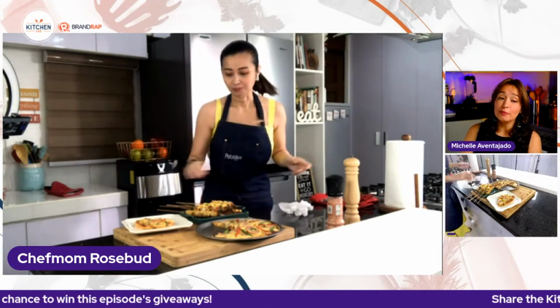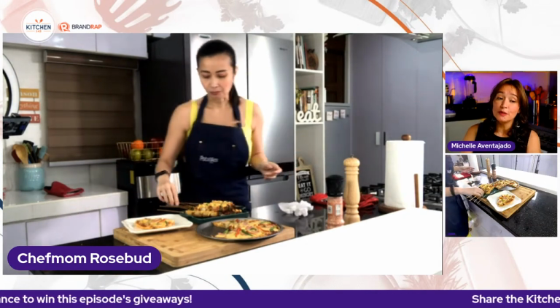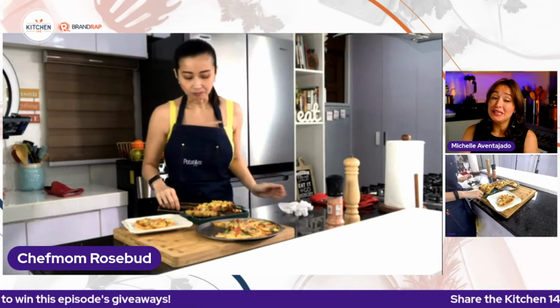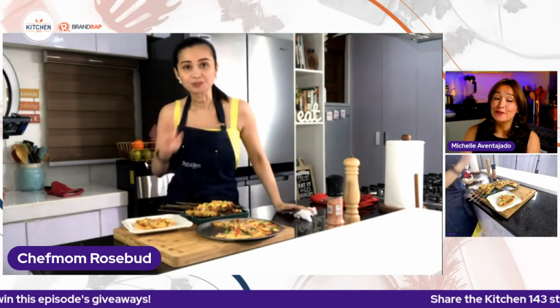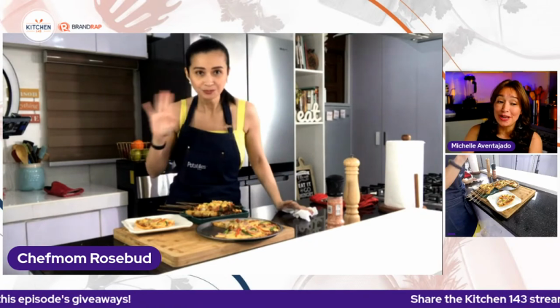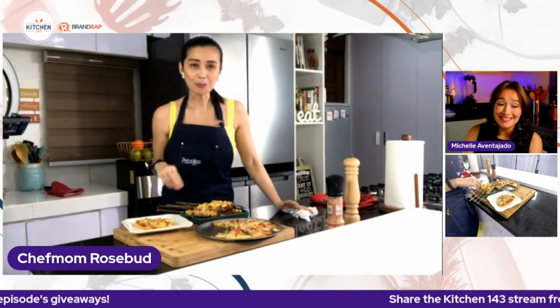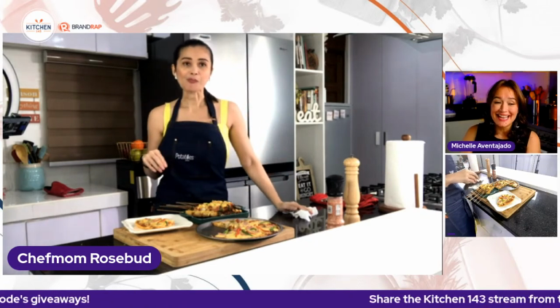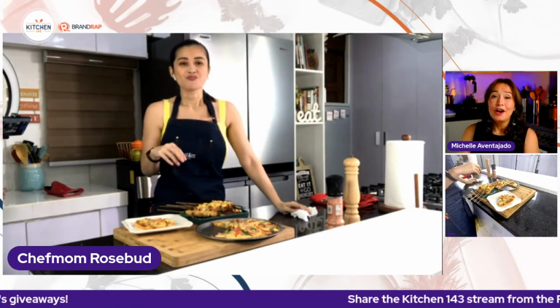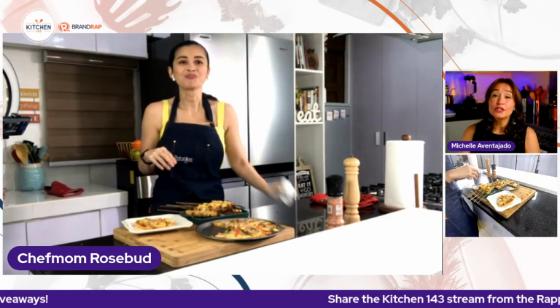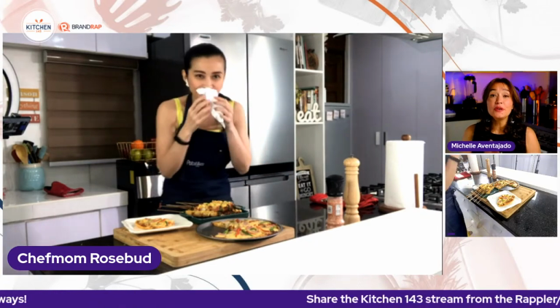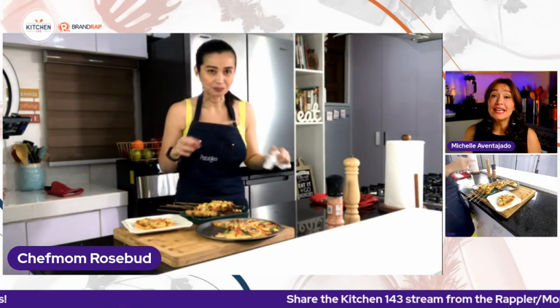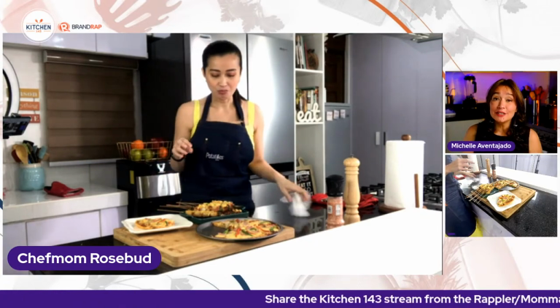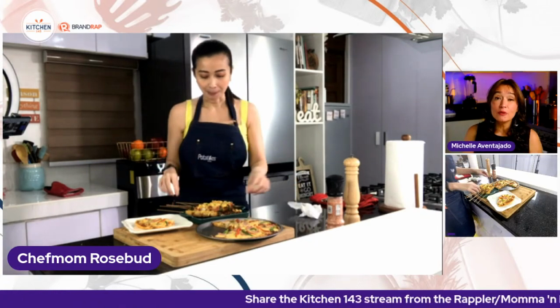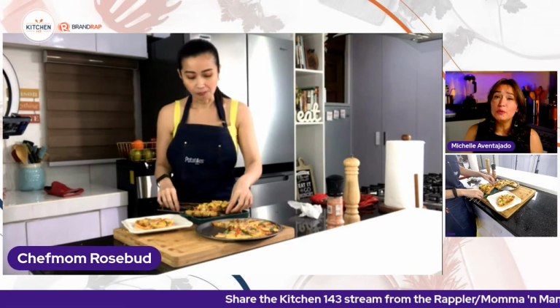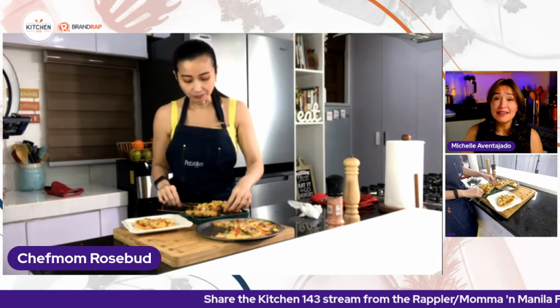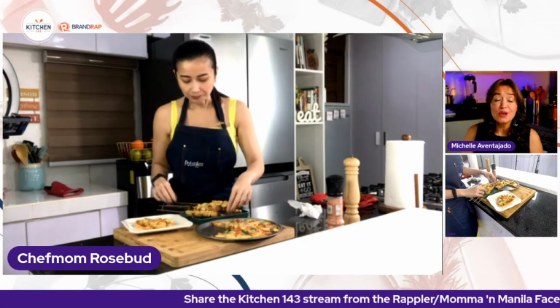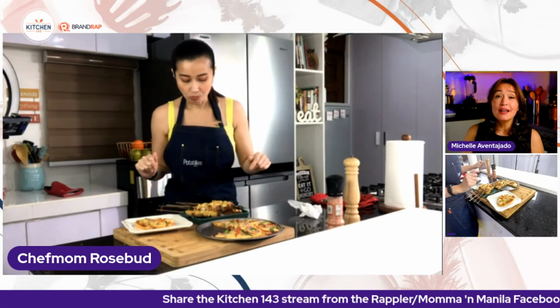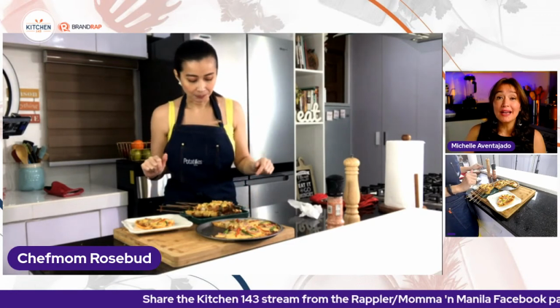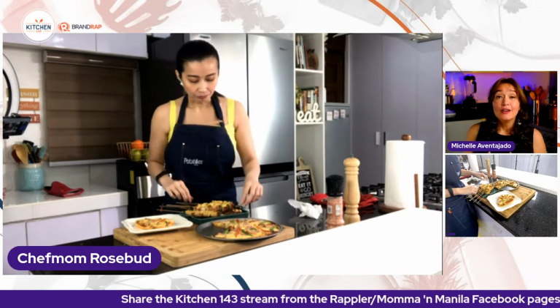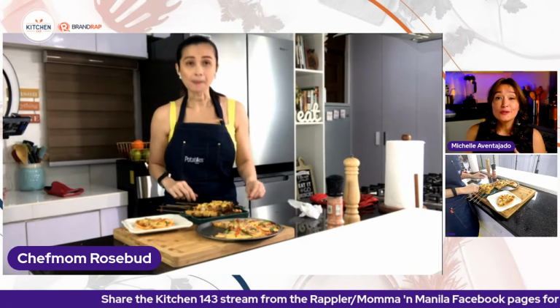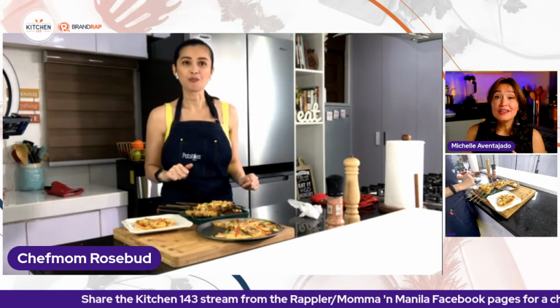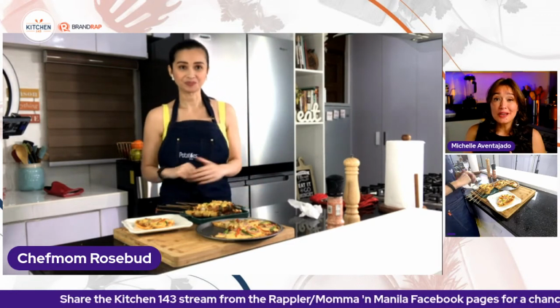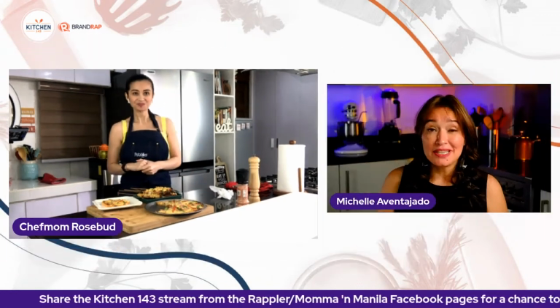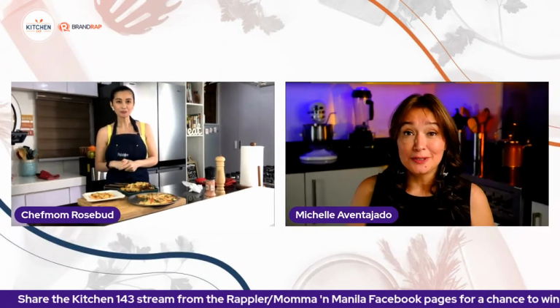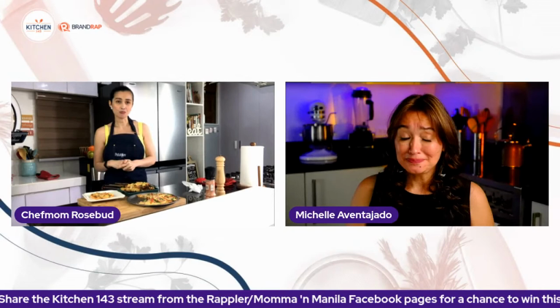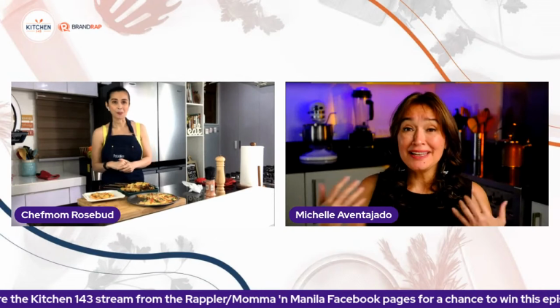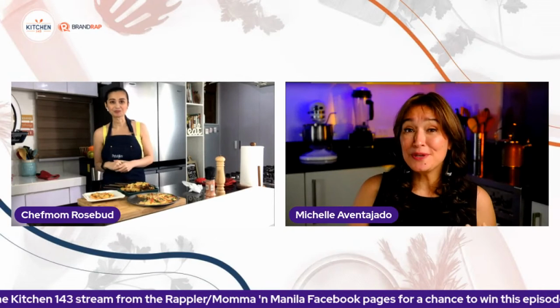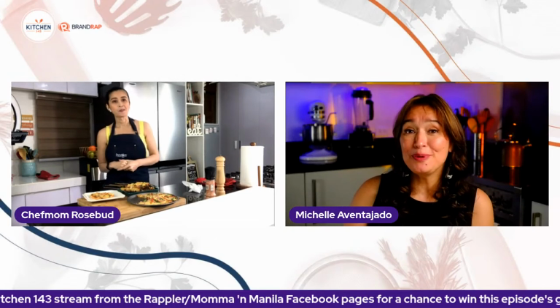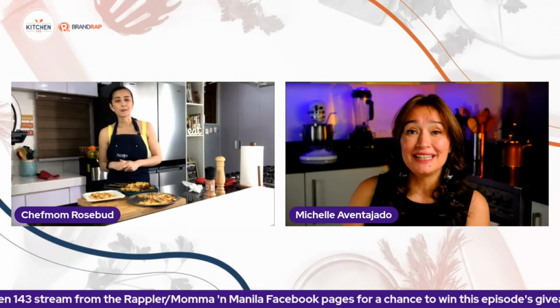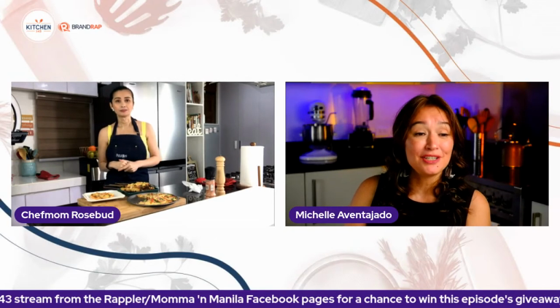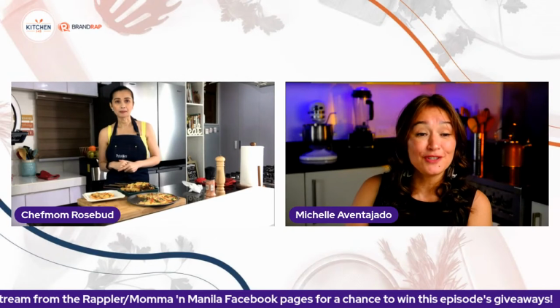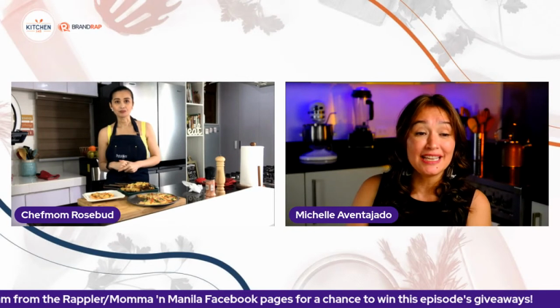Chef Mom Rosebud Benitez thanks everyone for watching. Viewers can follow her on YouTube, Instagram, and Facebook at ChefMomRoseBudBenitez. The host thanks Chef Mom Rosebud for joining and announces that next week, the series continues with Chef Jackie as they keep unpacking frozen U.S. potatoes.